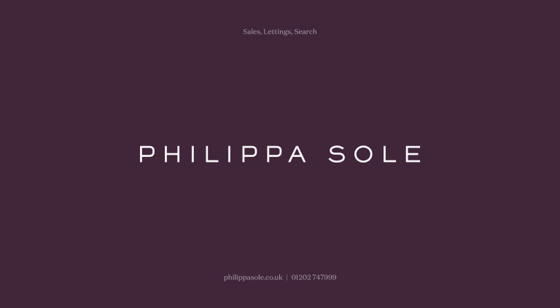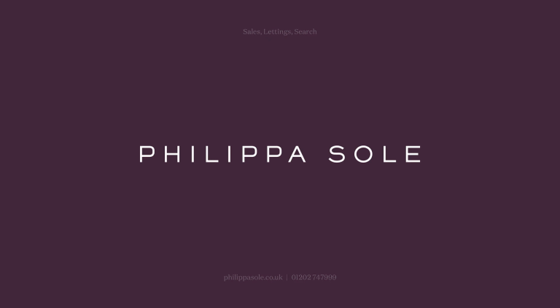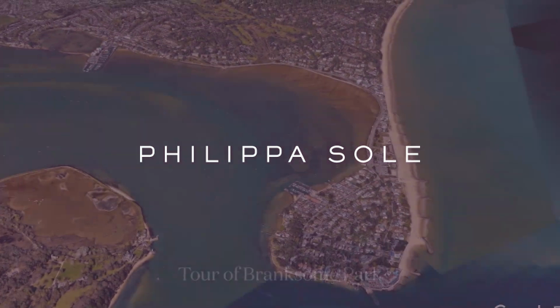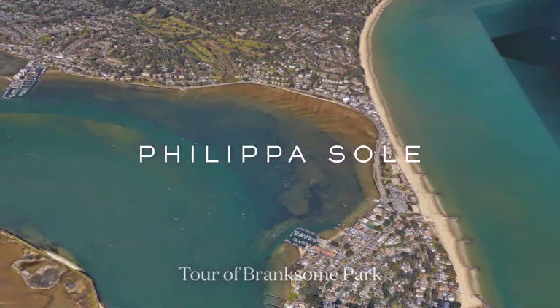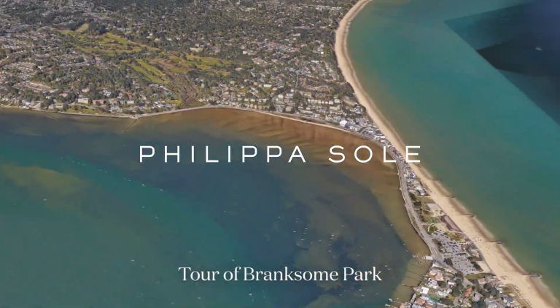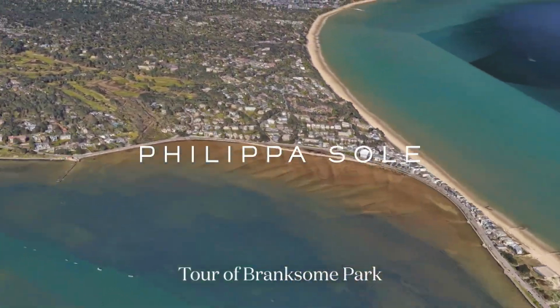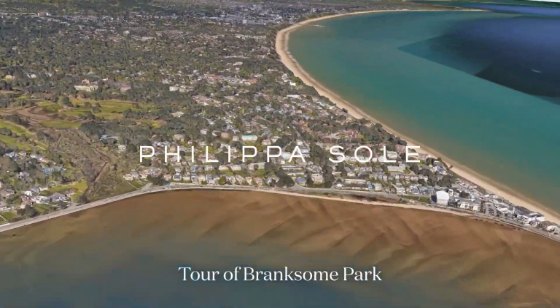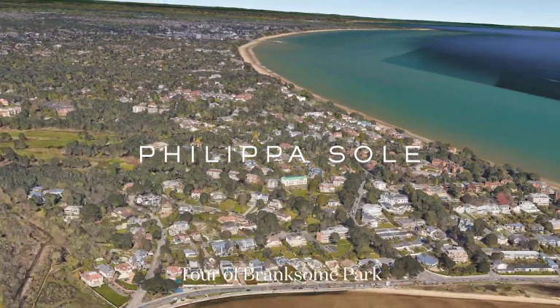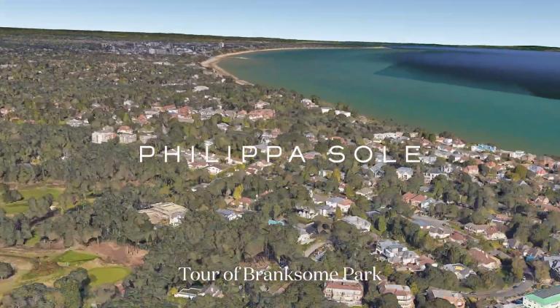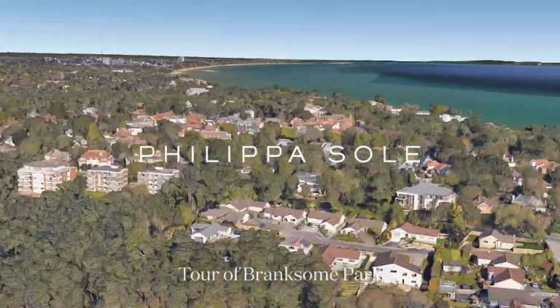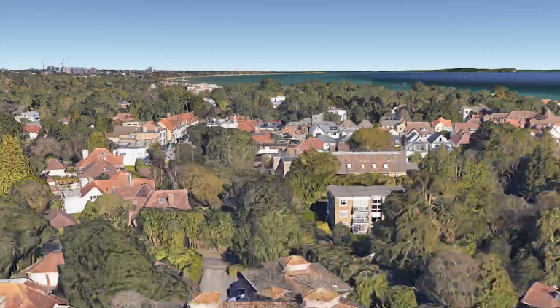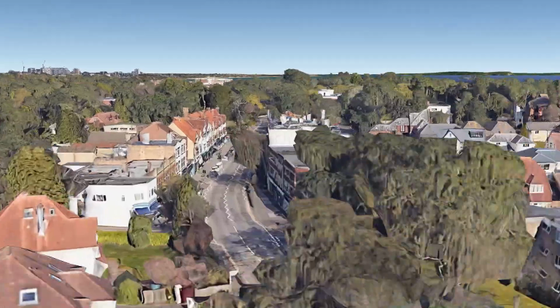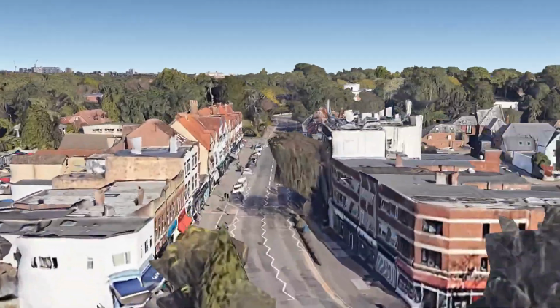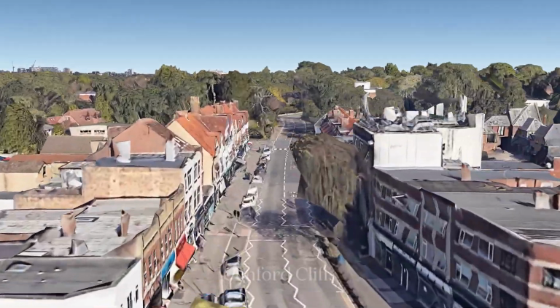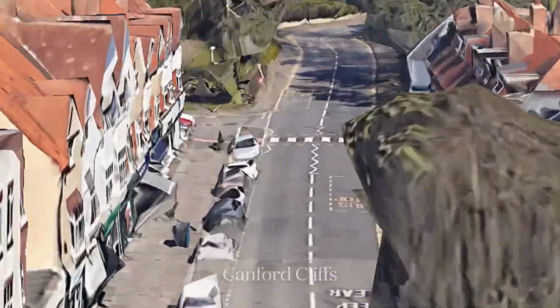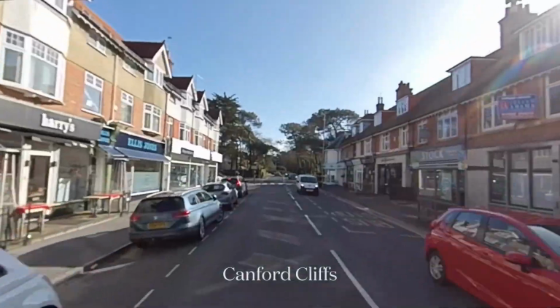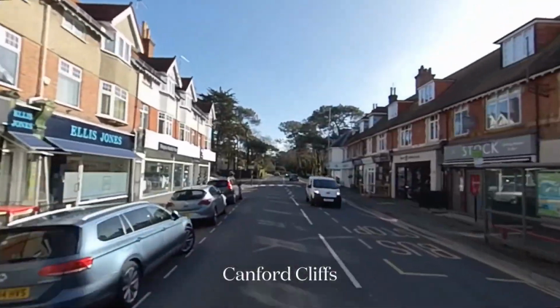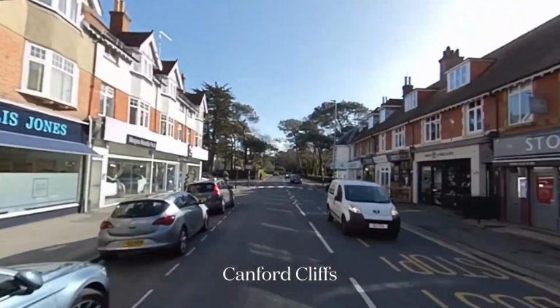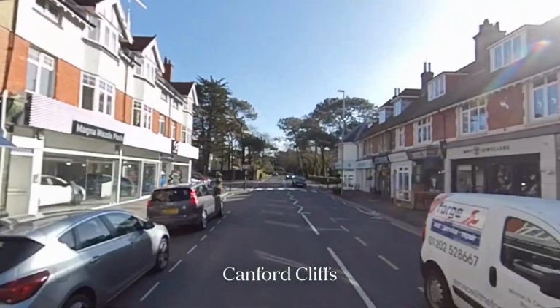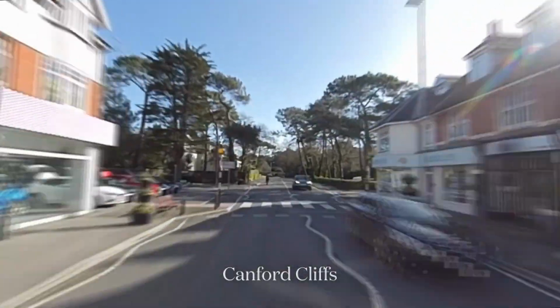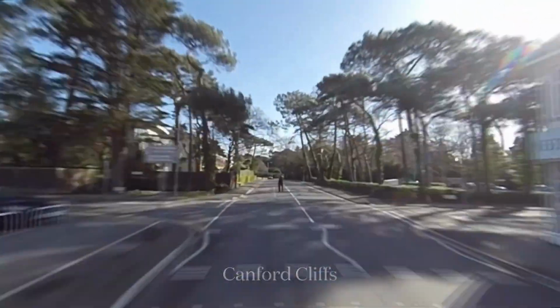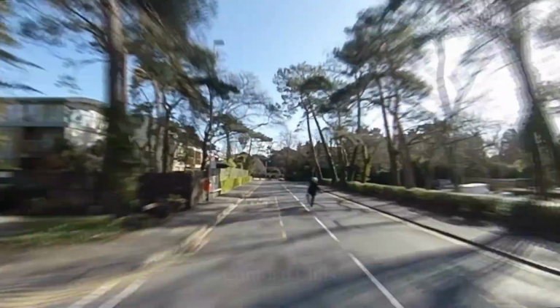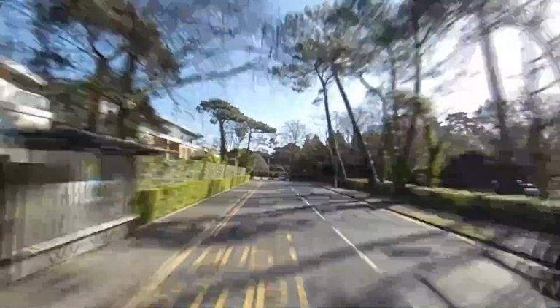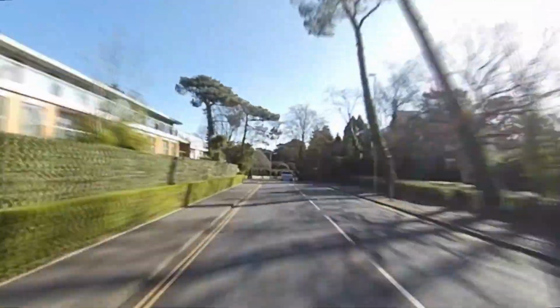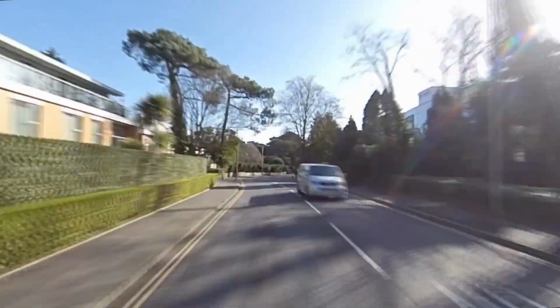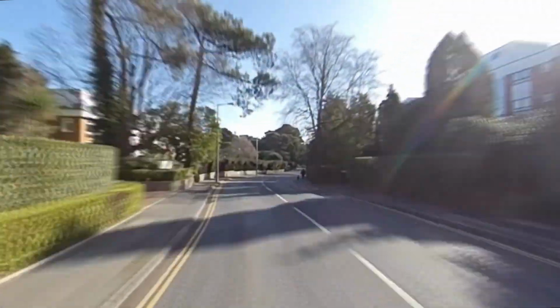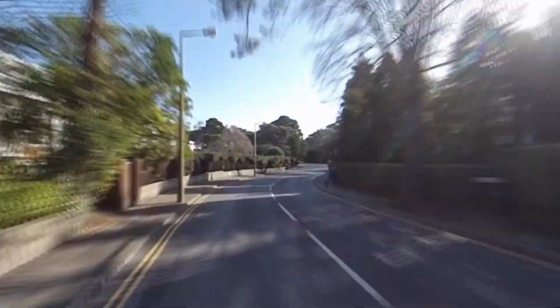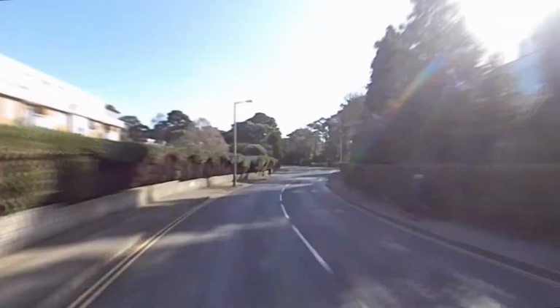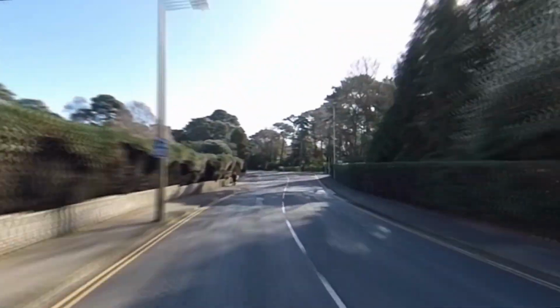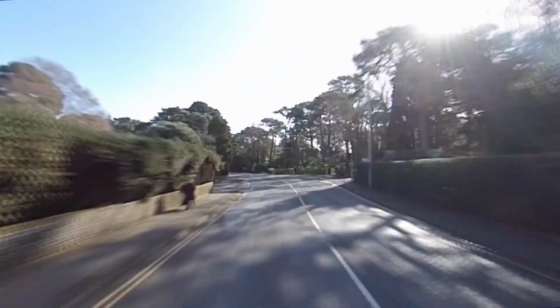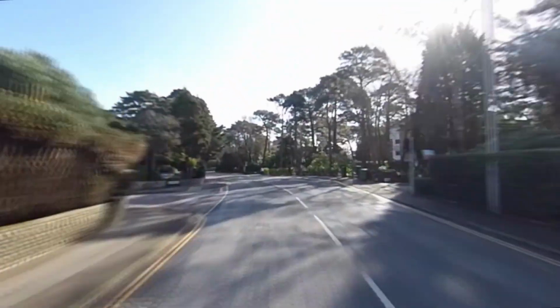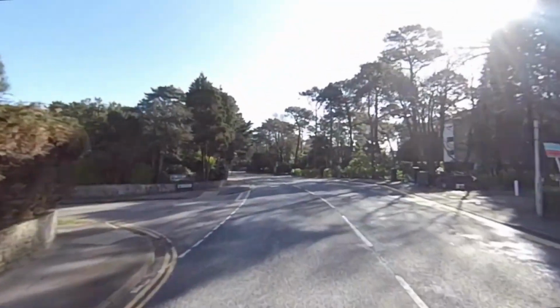Welcome to my short tour of Brankson Park. We start by heading through Camphor Cliffs as it adjoins the park itself. If we continue it would take us straight down to Brankson Chine, but by turning left we head into the park itself.